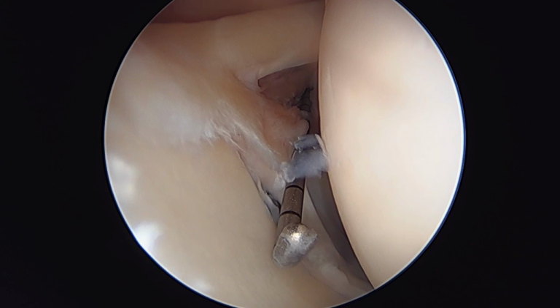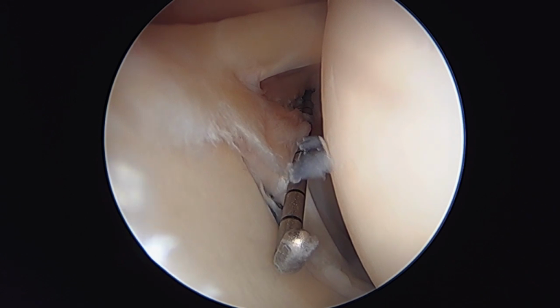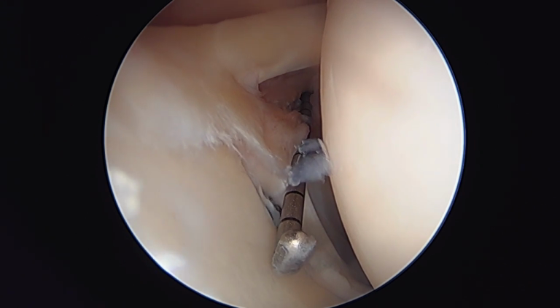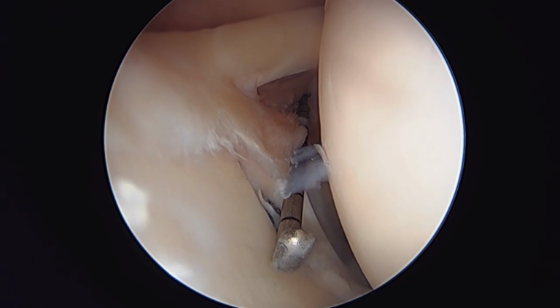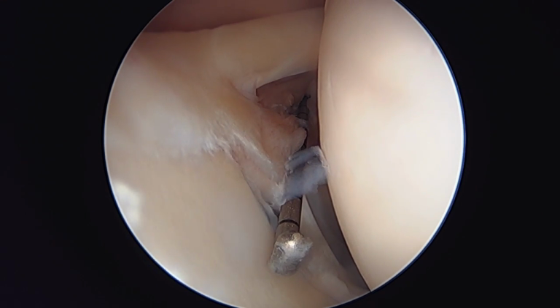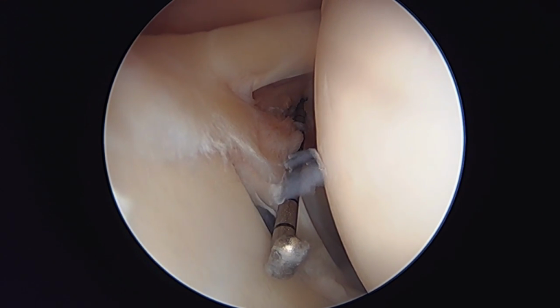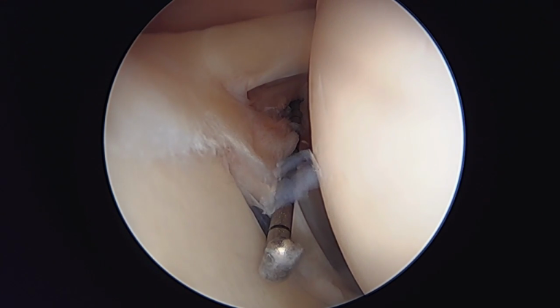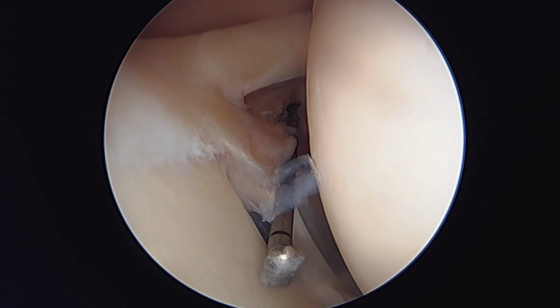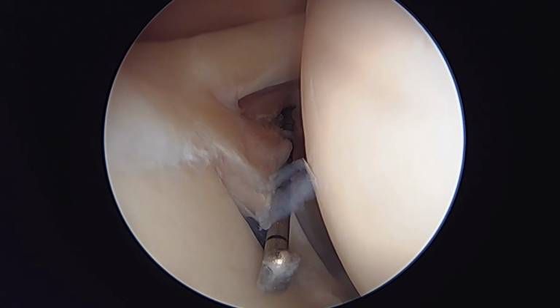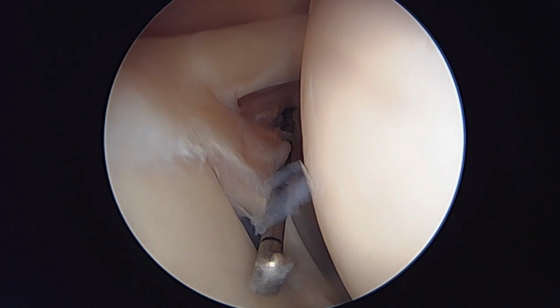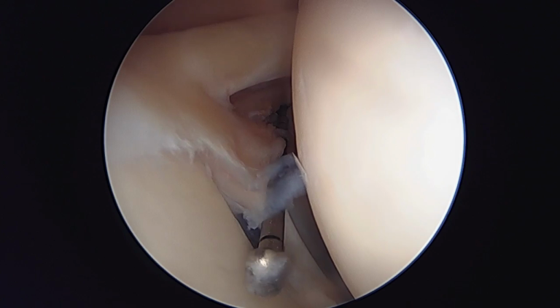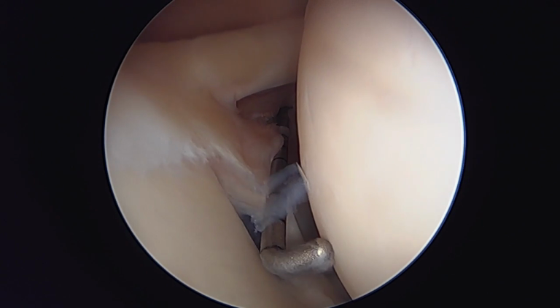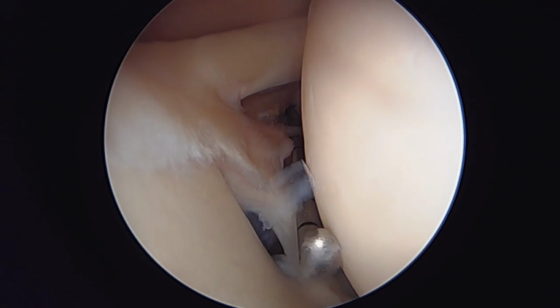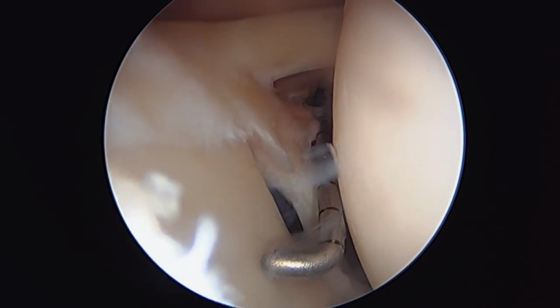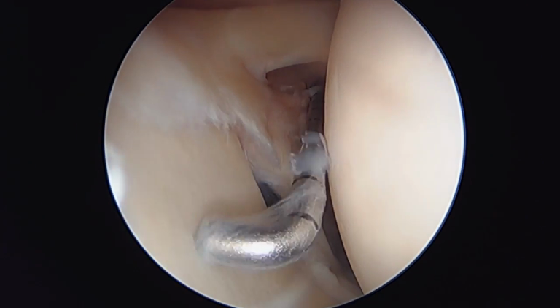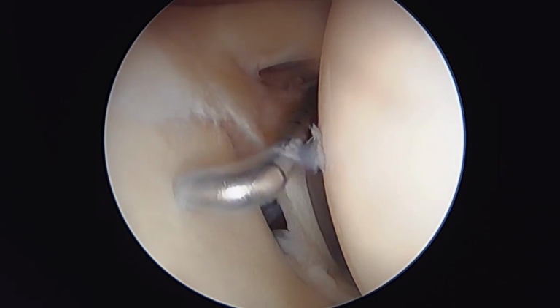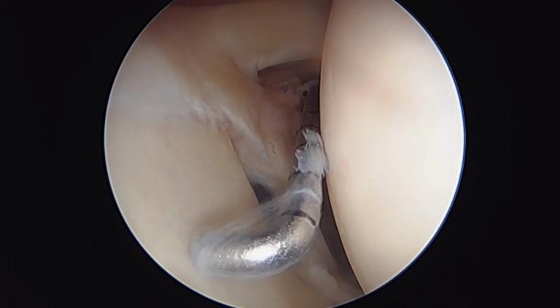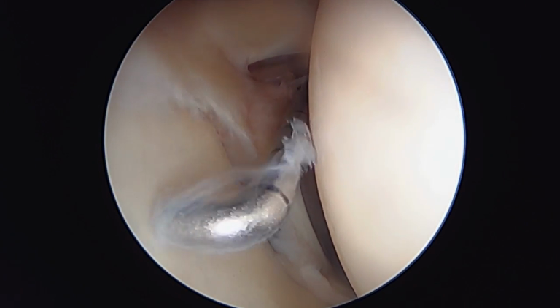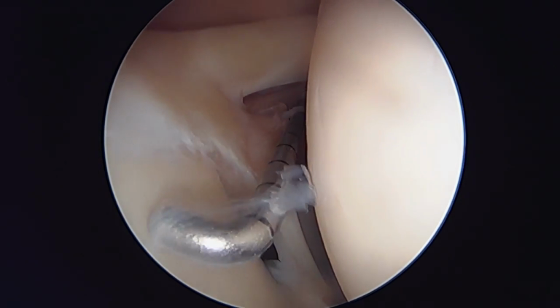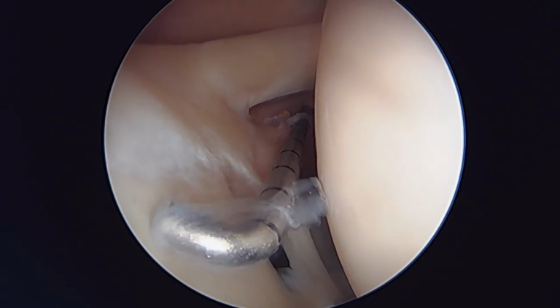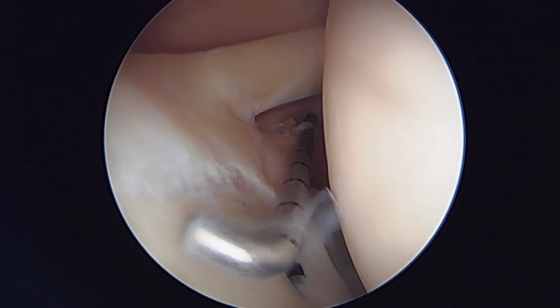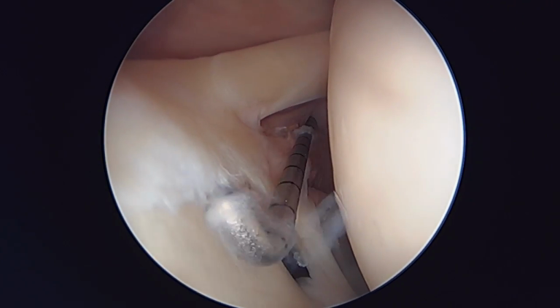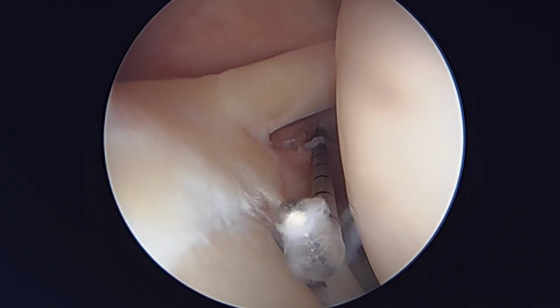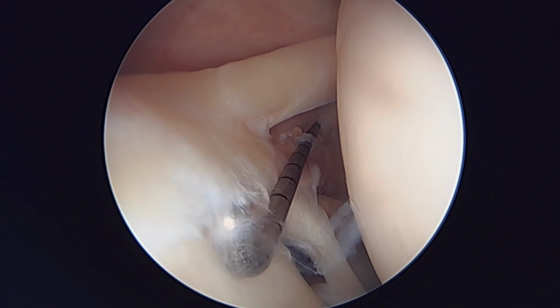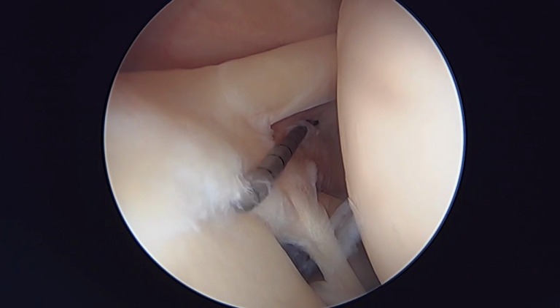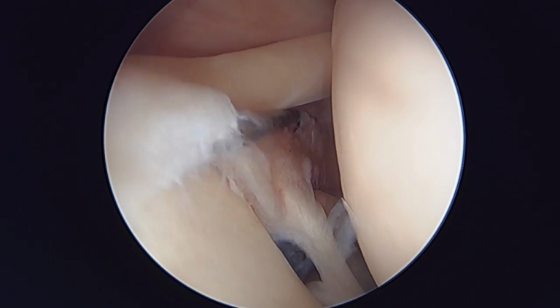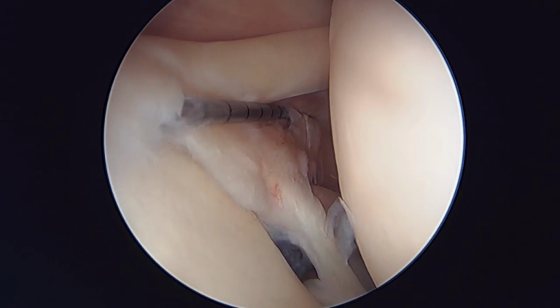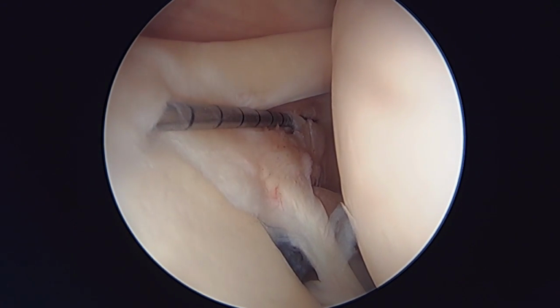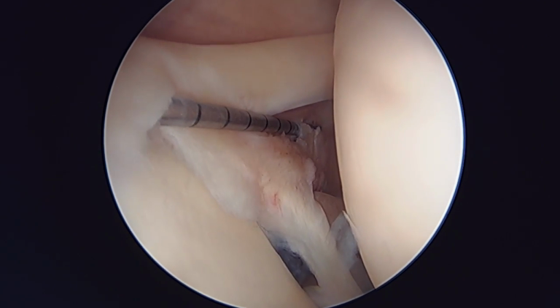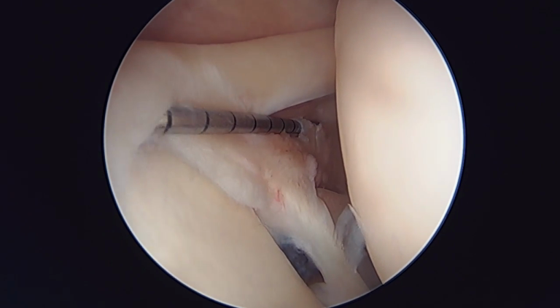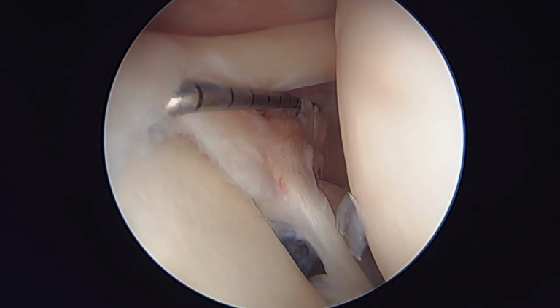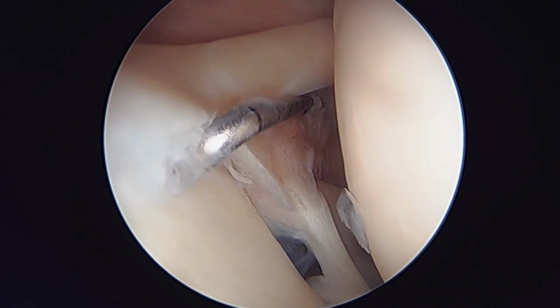Here we are inside the glenohumeral joint. To my right is the humeral head, and to my left is the glenoid surface. This is the infamous SLAP tear — specifically a type 2 SLAP tear in about a 40-year-old patient.